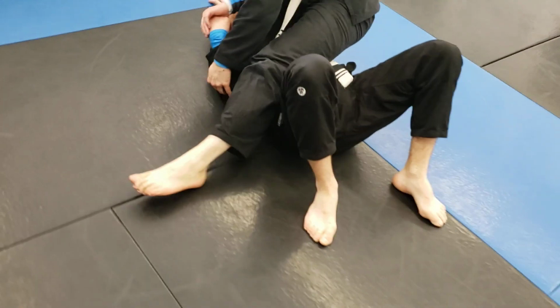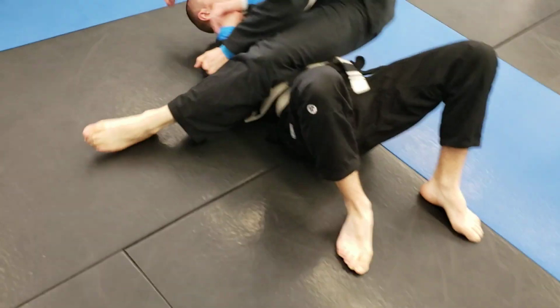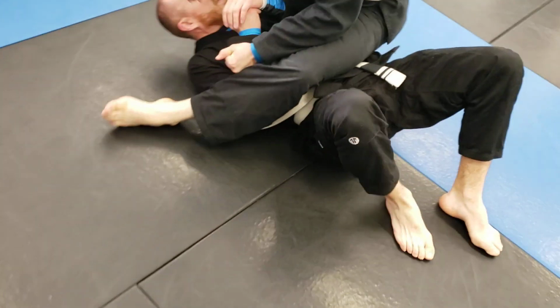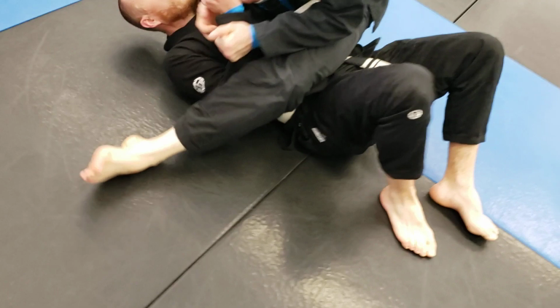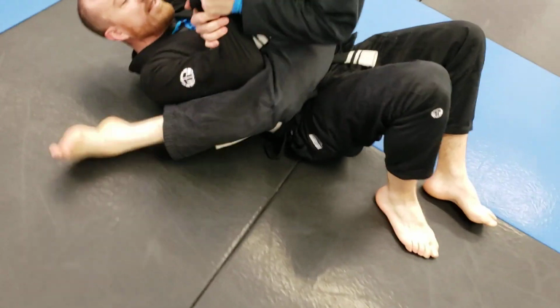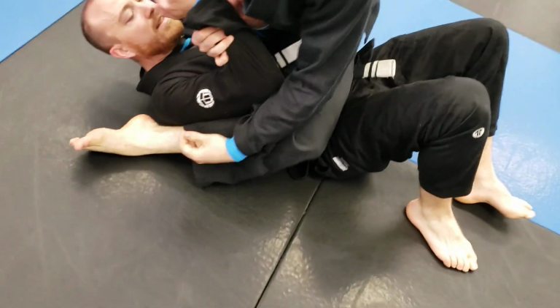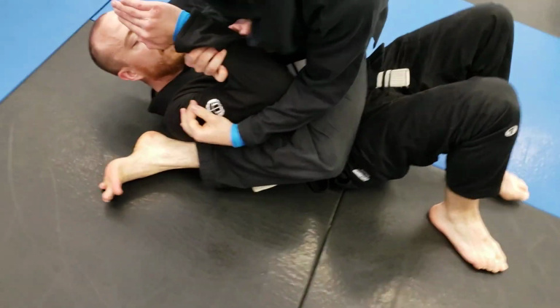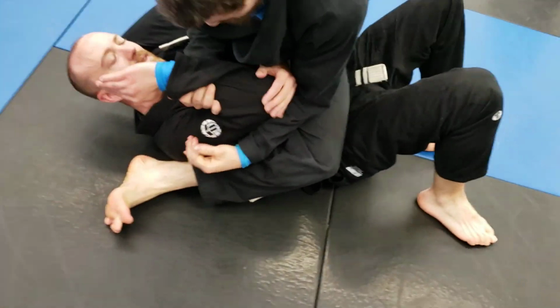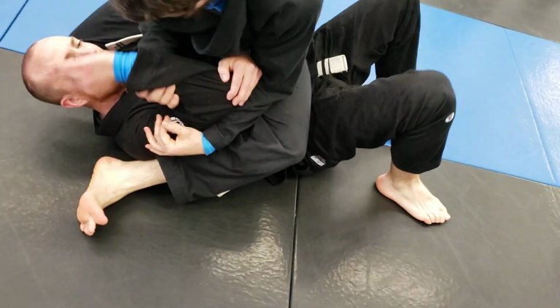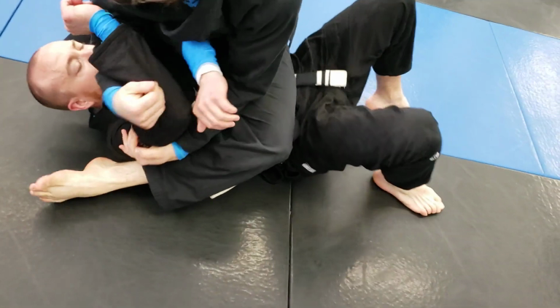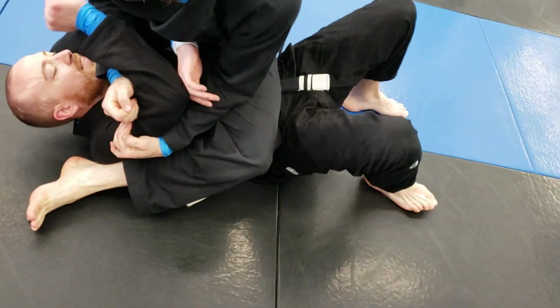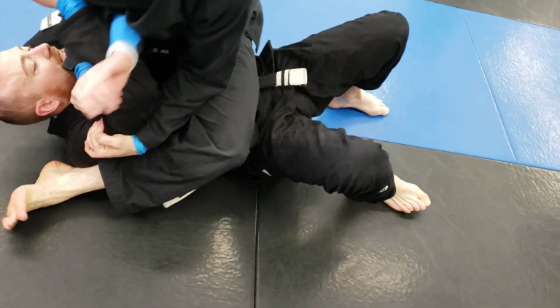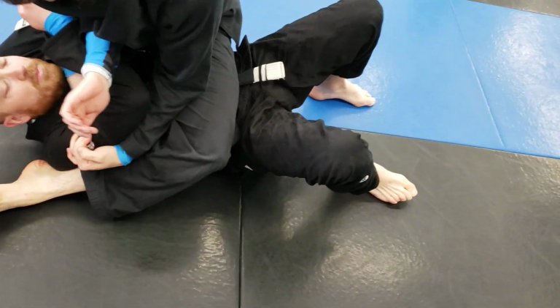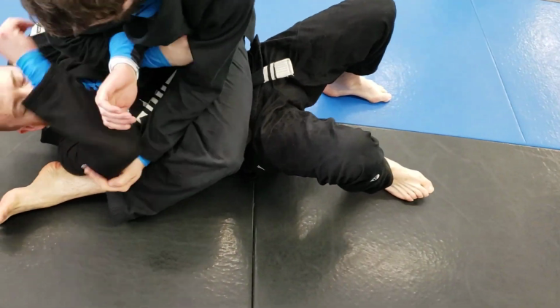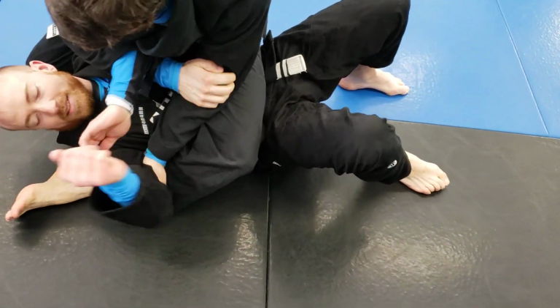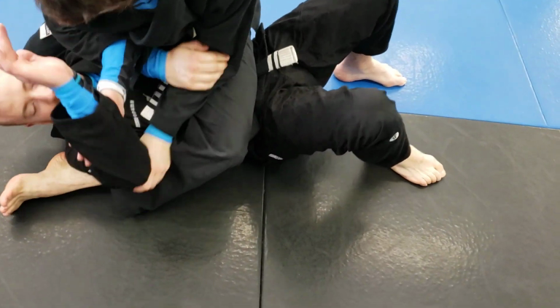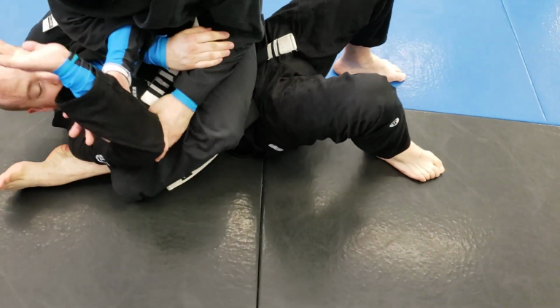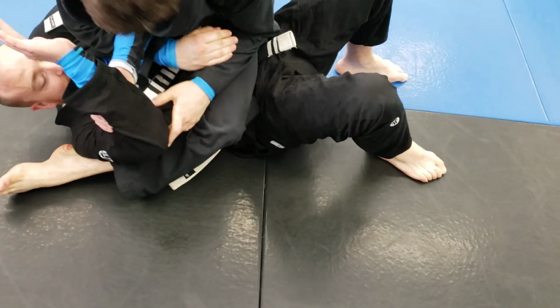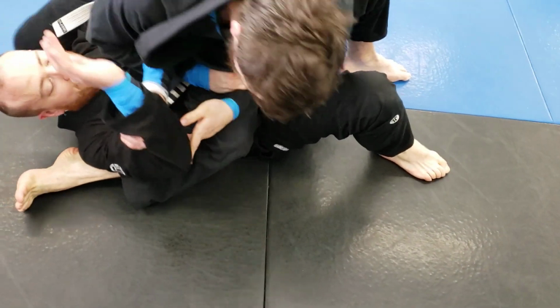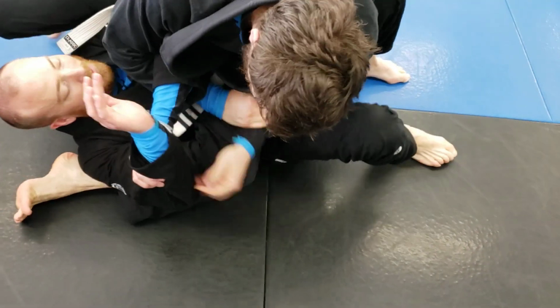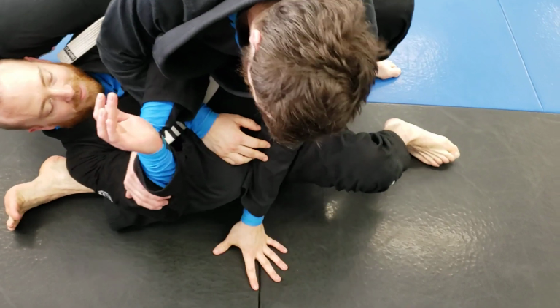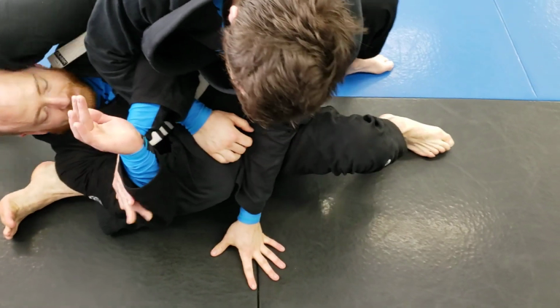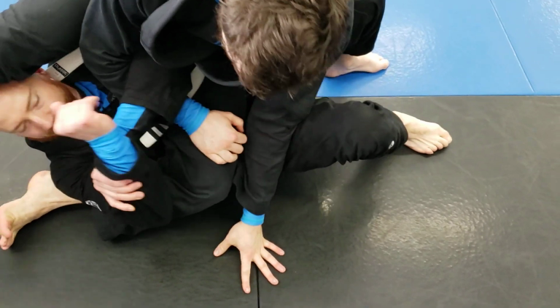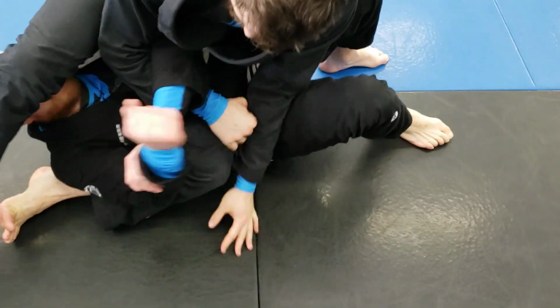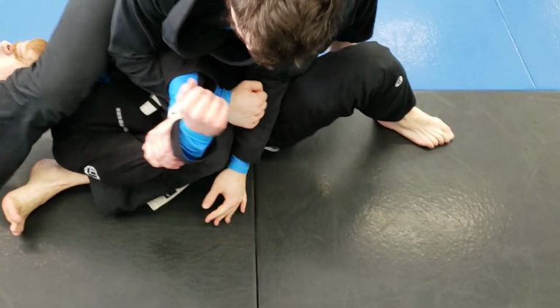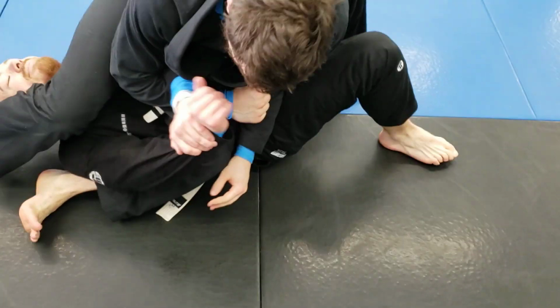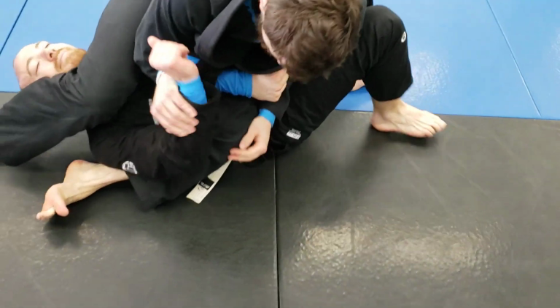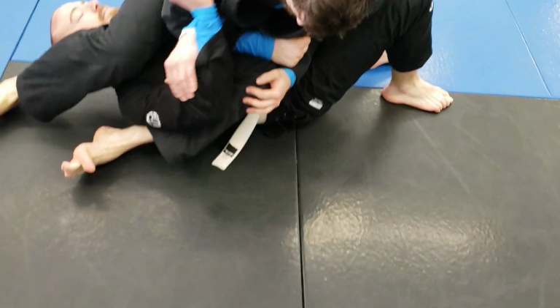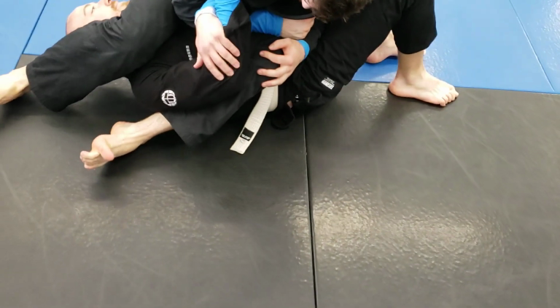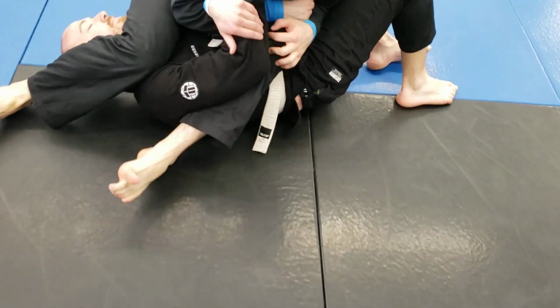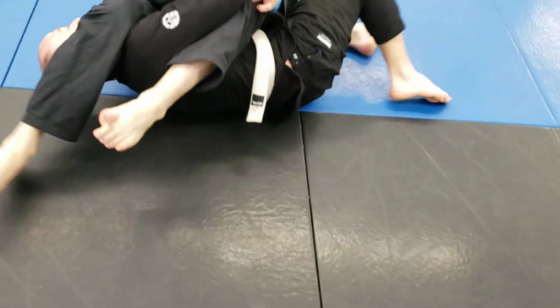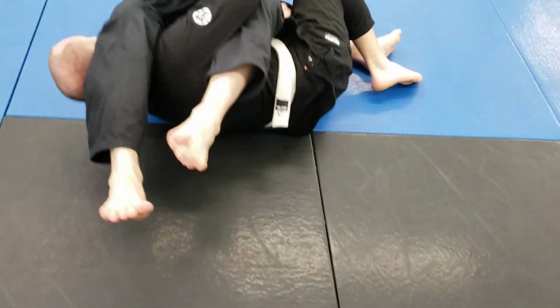Hook underneath that elbow. Lean towards the legs. Sit, don't fall.